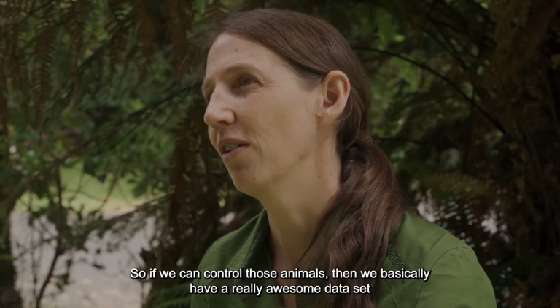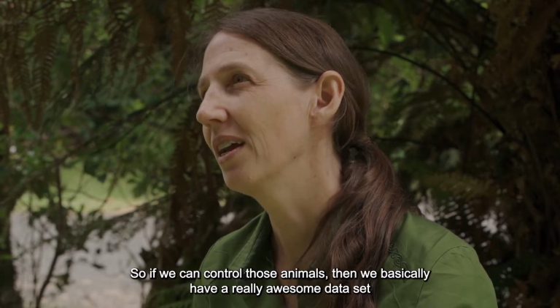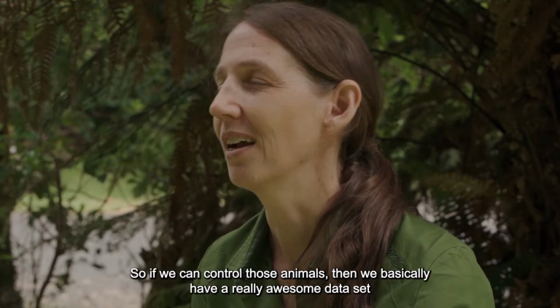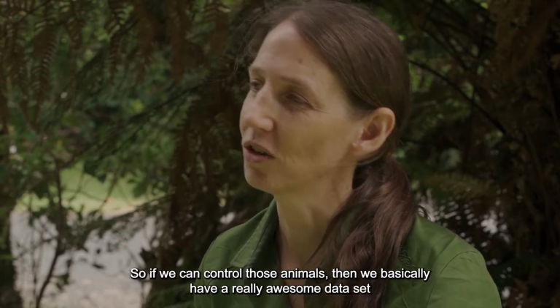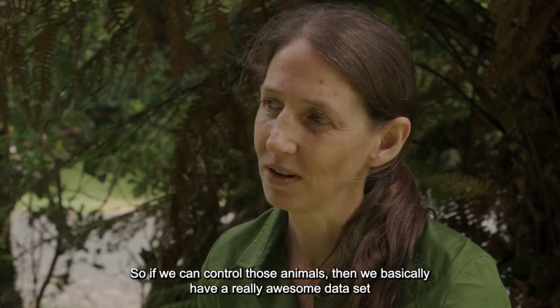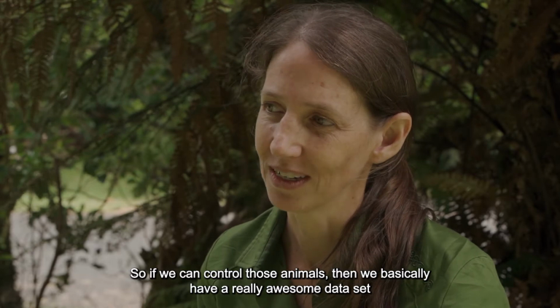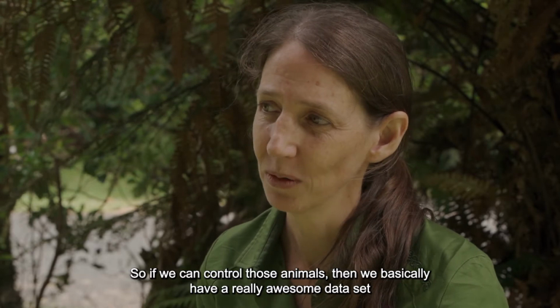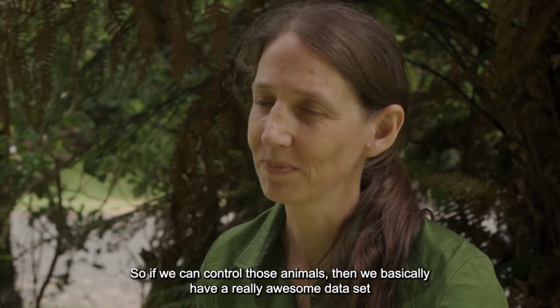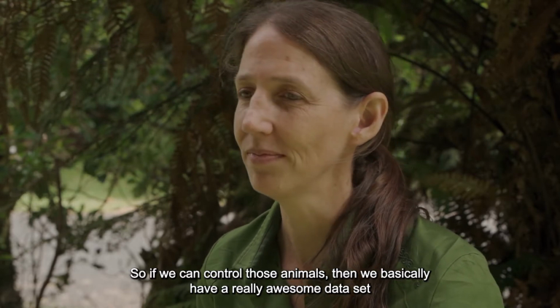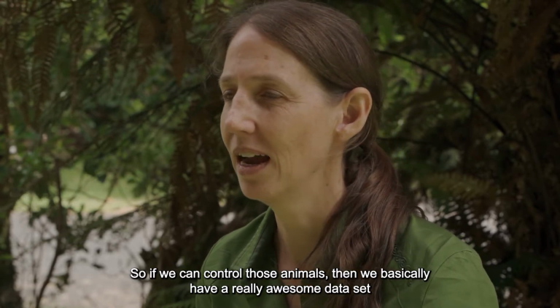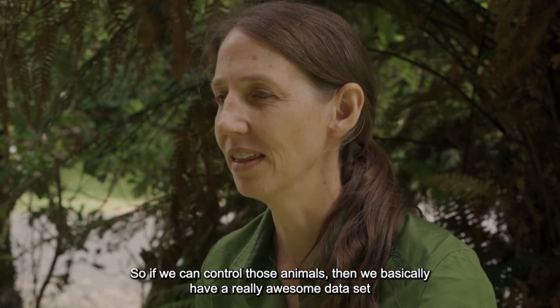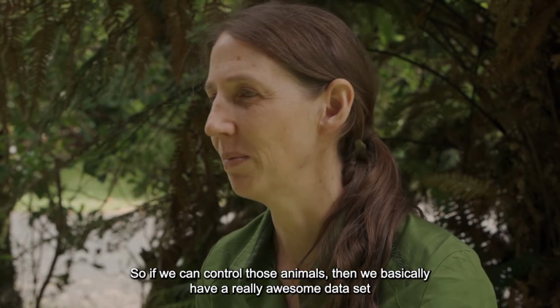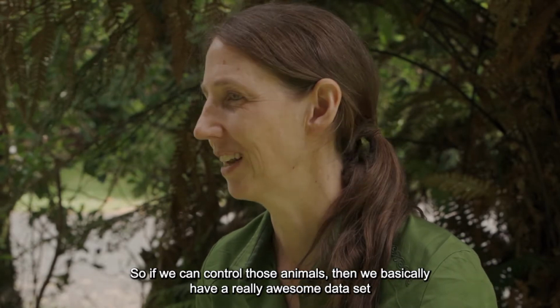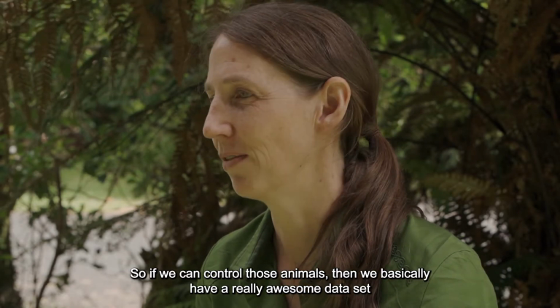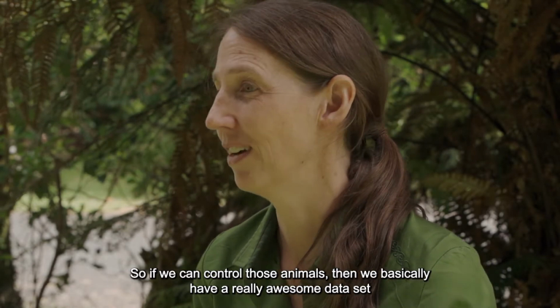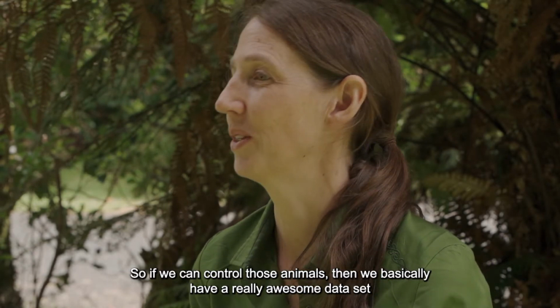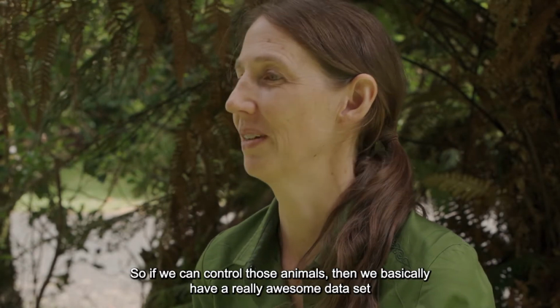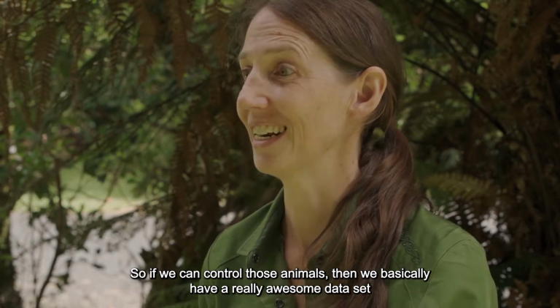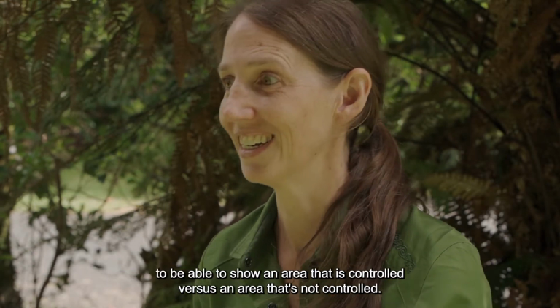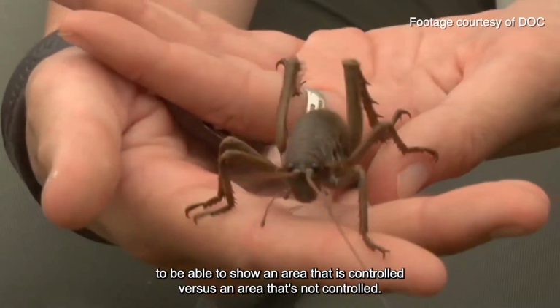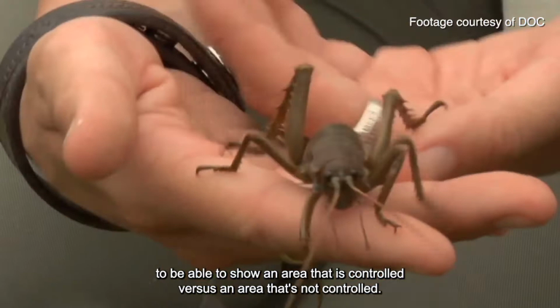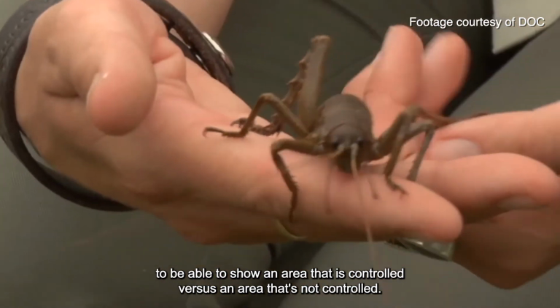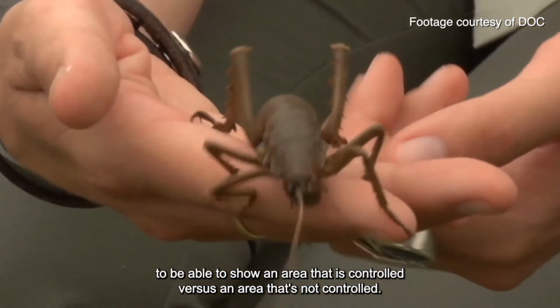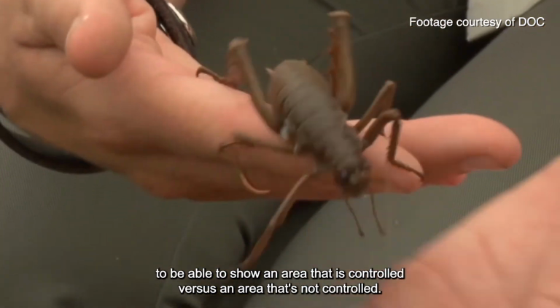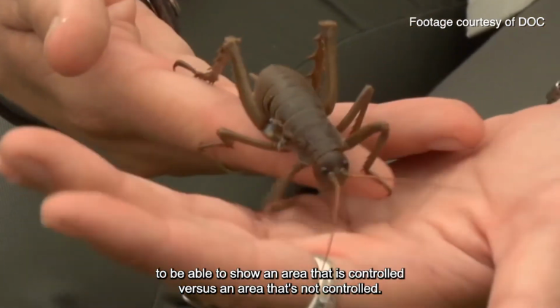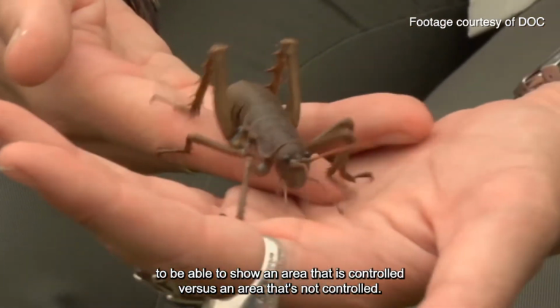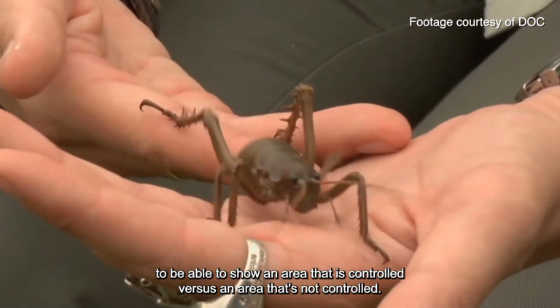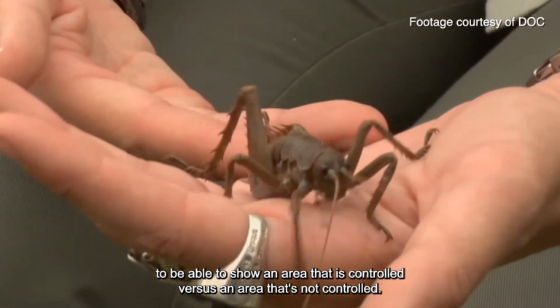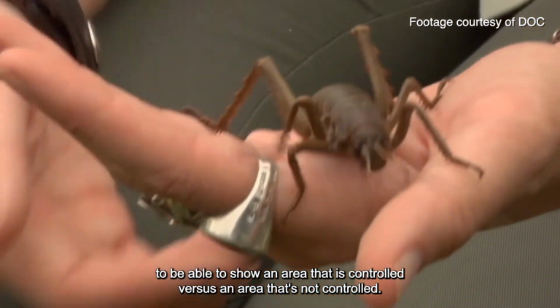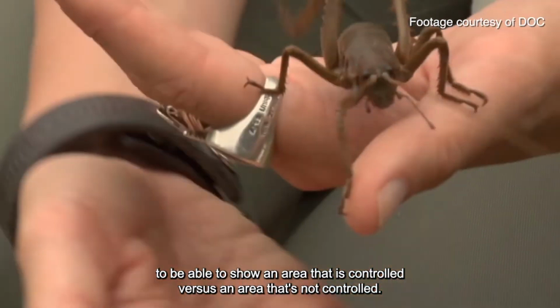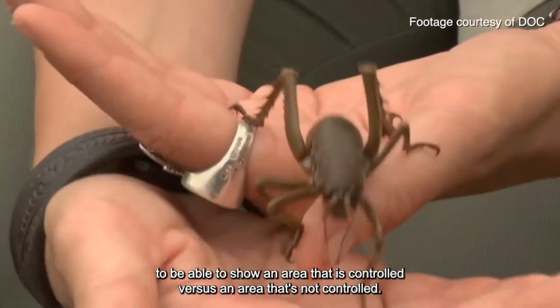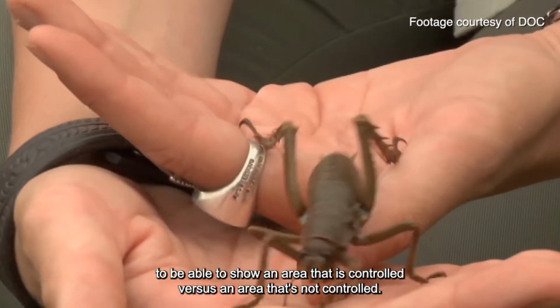So if we can control those animals, then we basically have a really awesome data set to be able to show an area that is controlled versus an area that's not controlled.